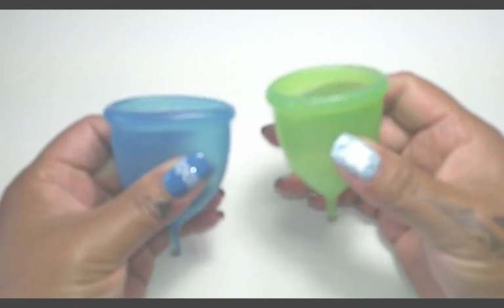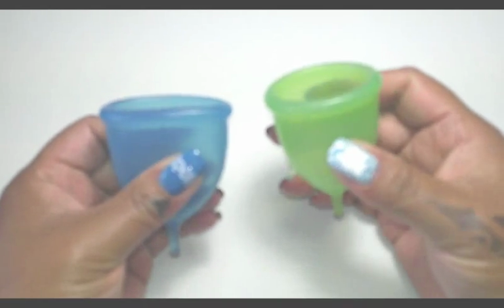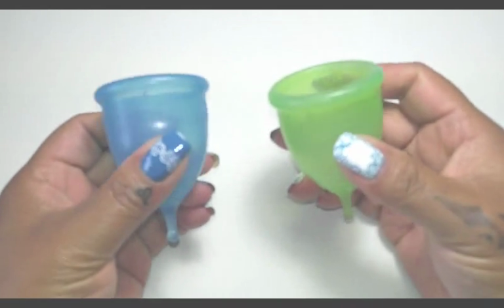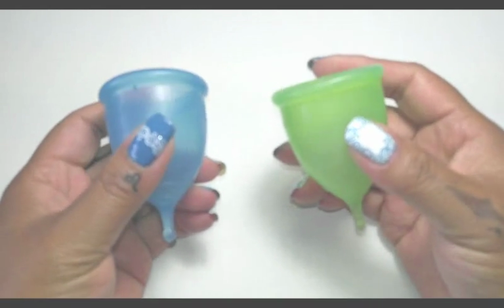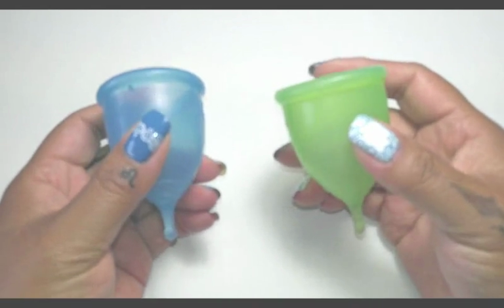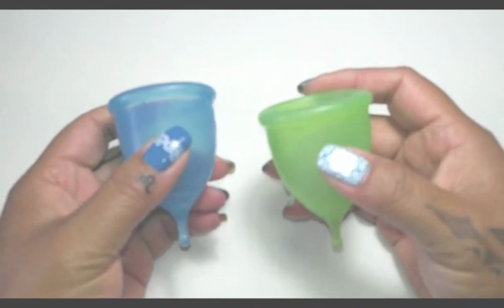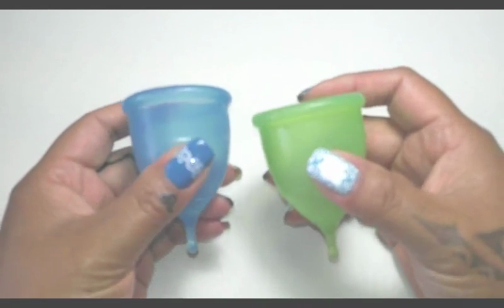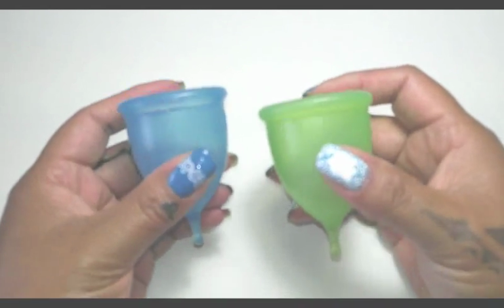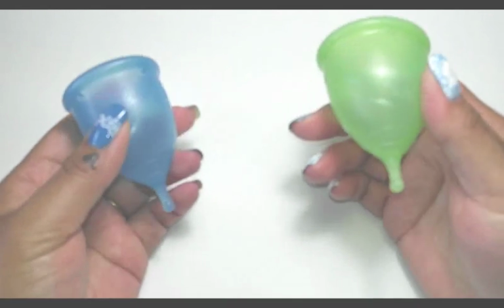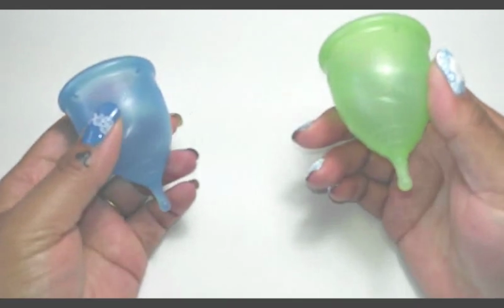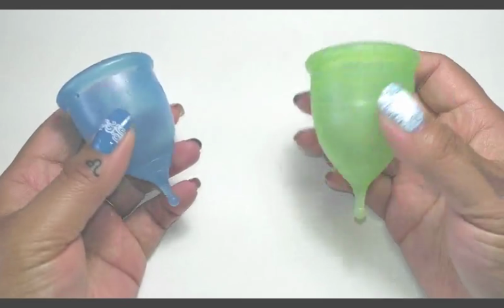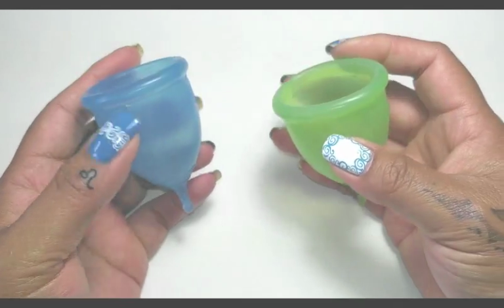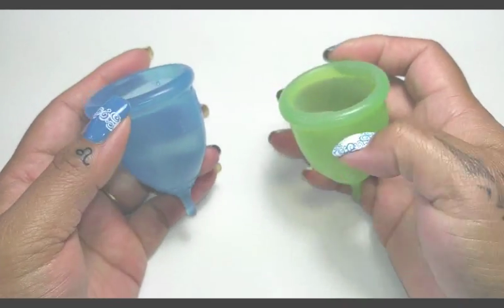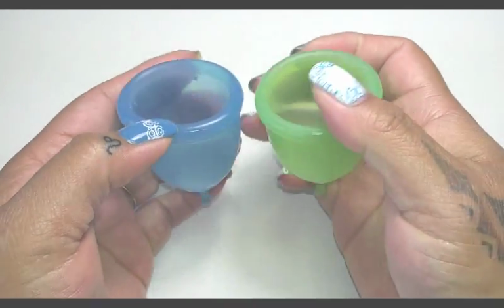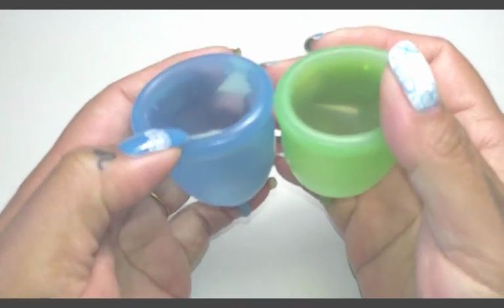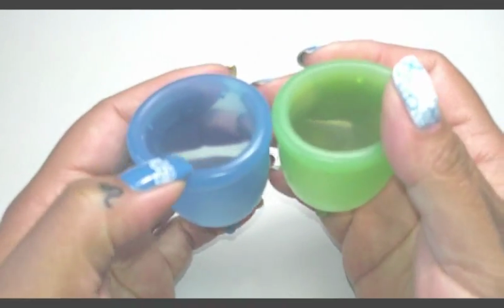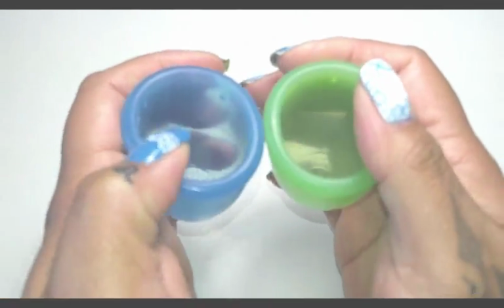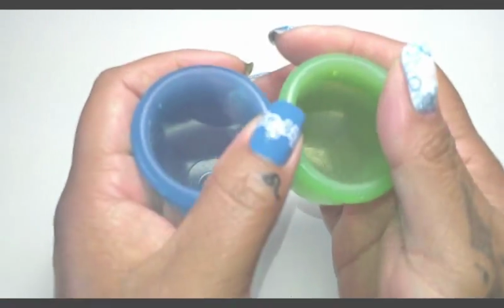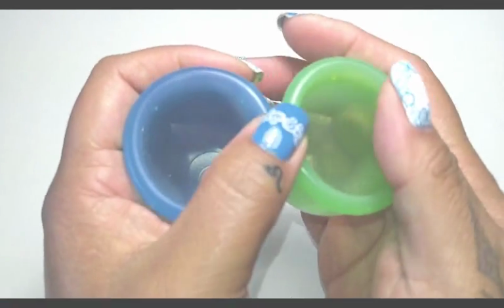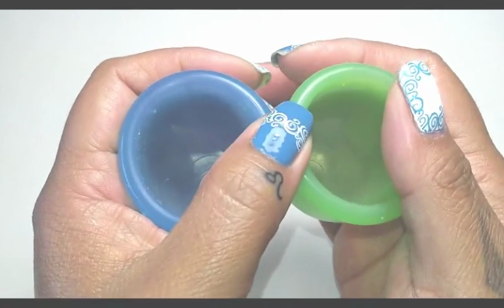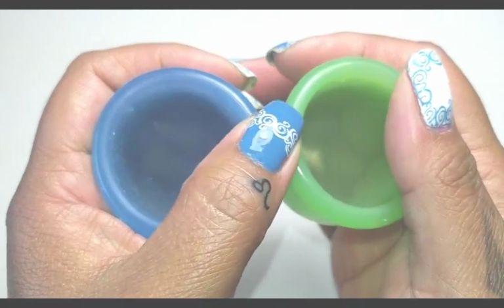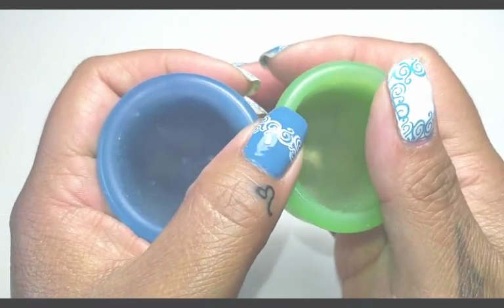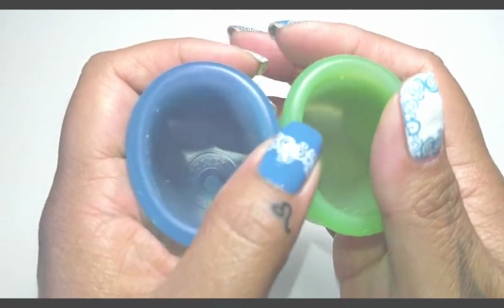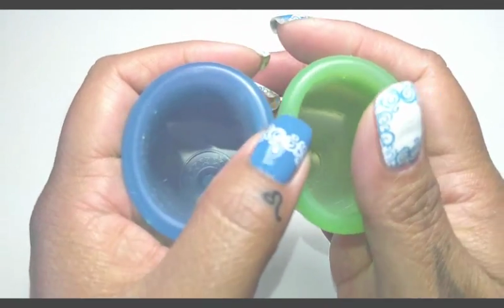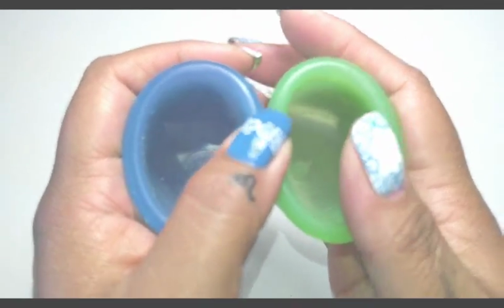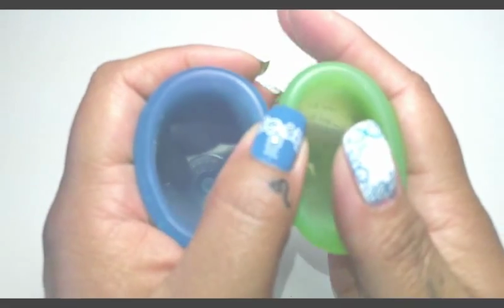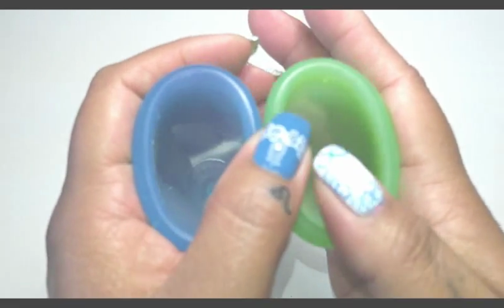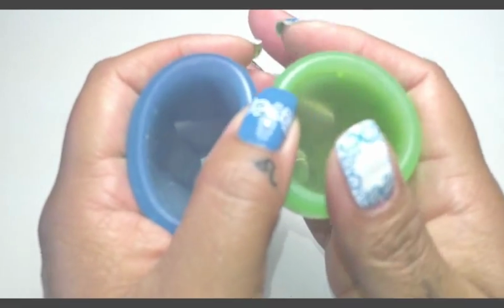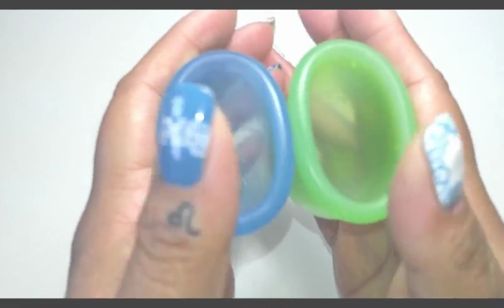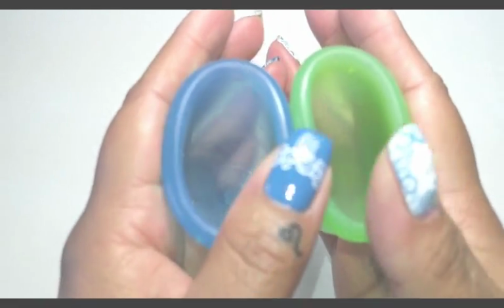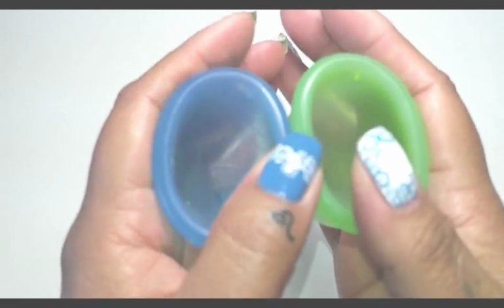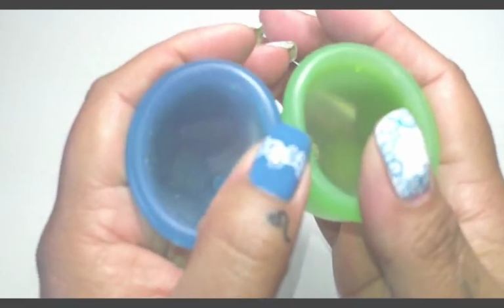I did the clear already in another segment and you can watch that if you want to see the clear compared to the rest of these cups. Here are the rims of the cups.